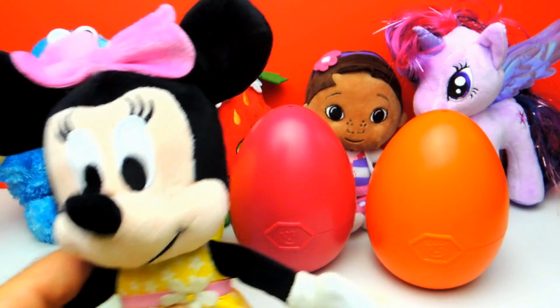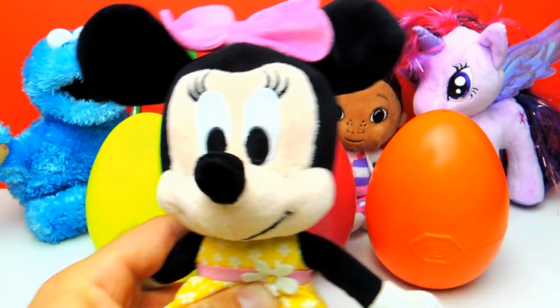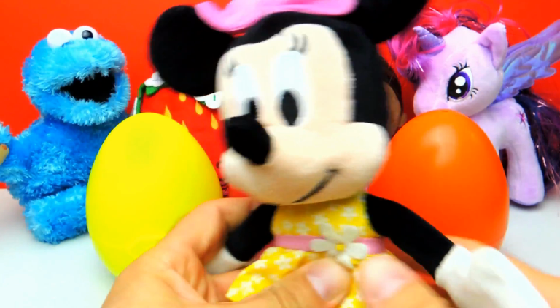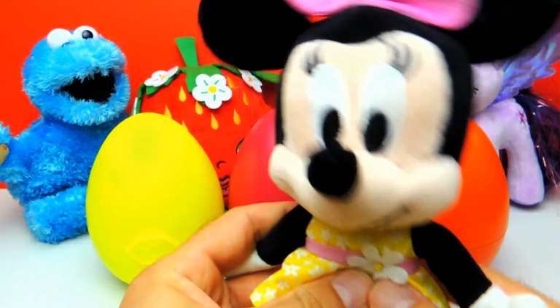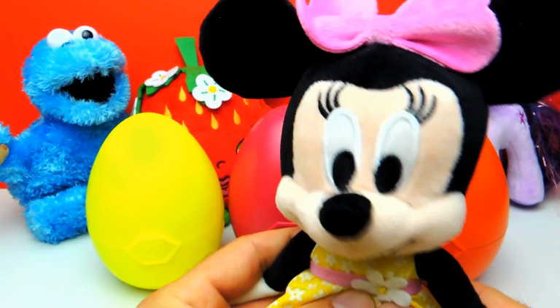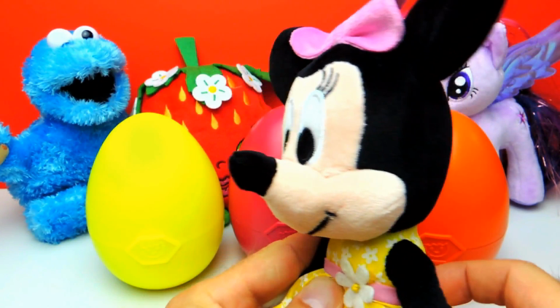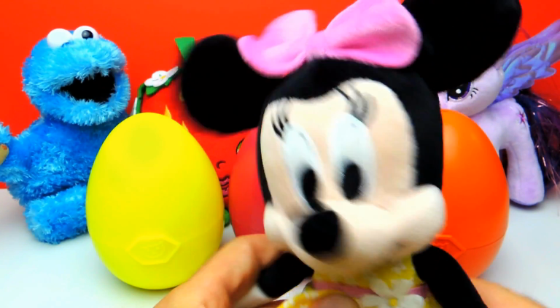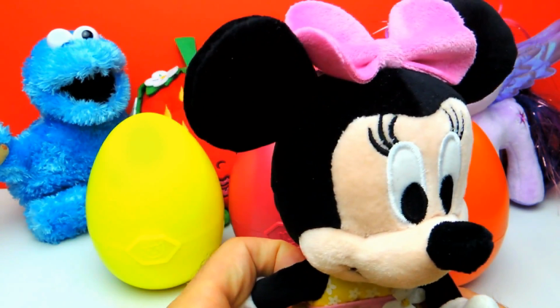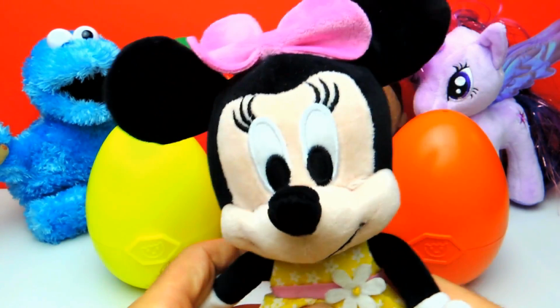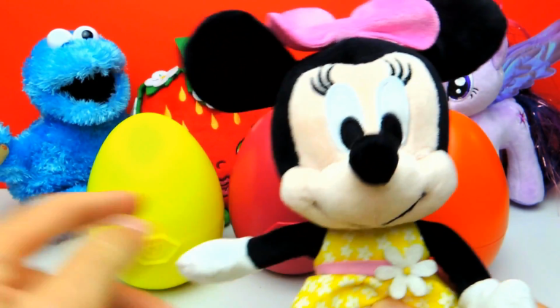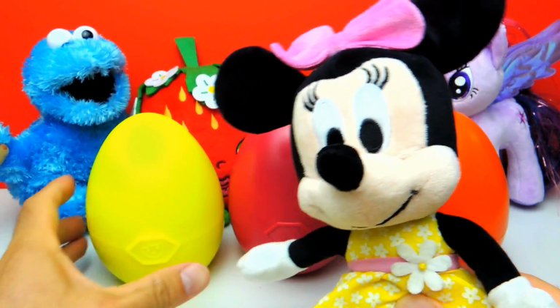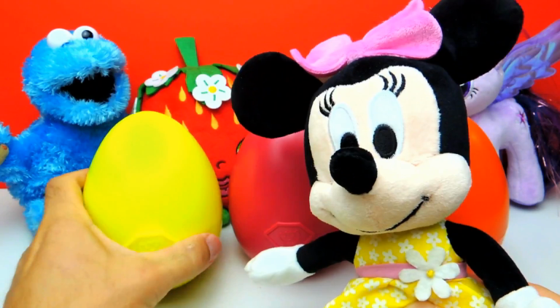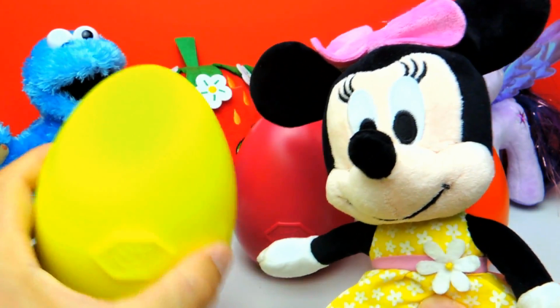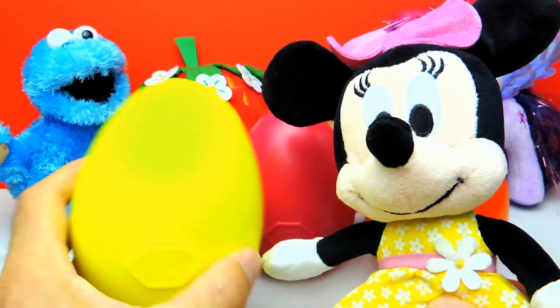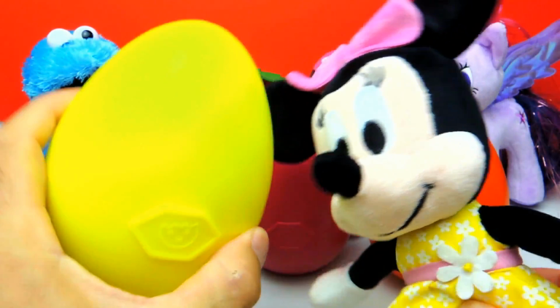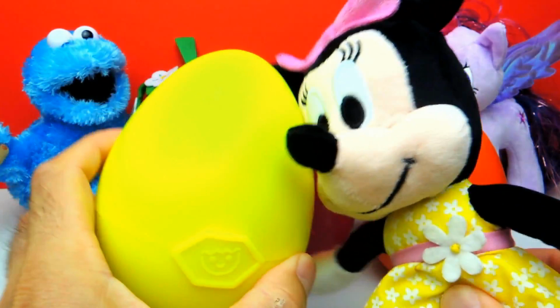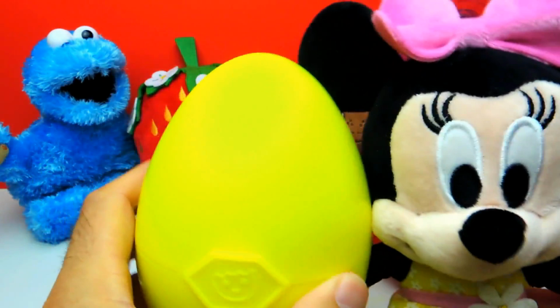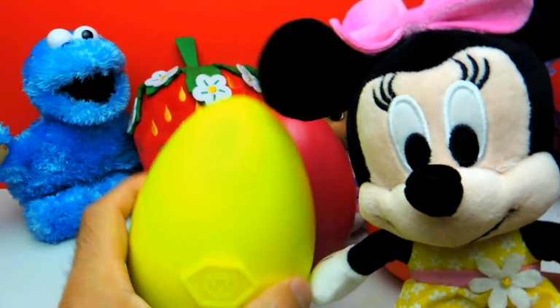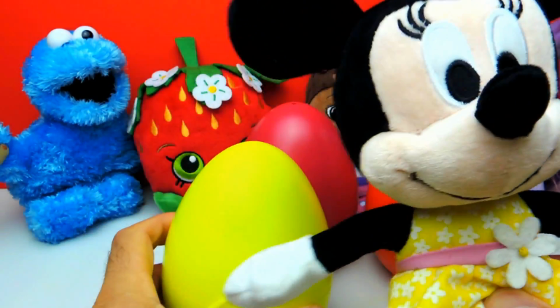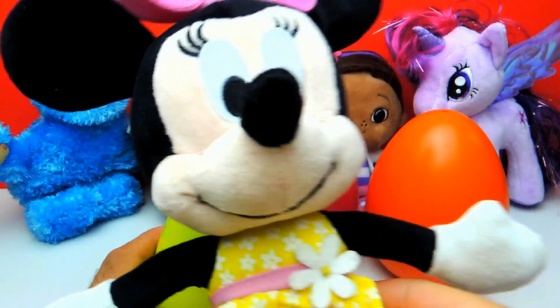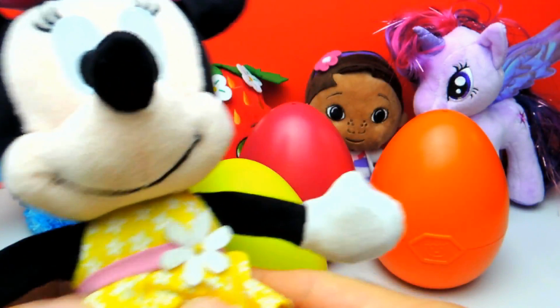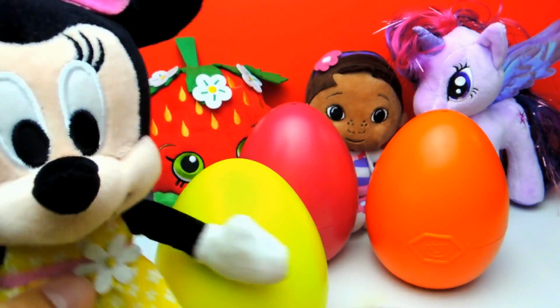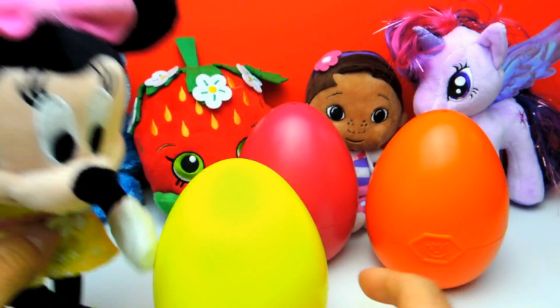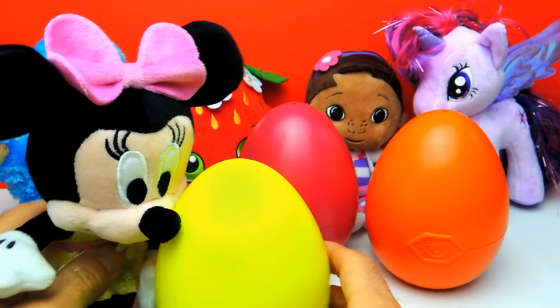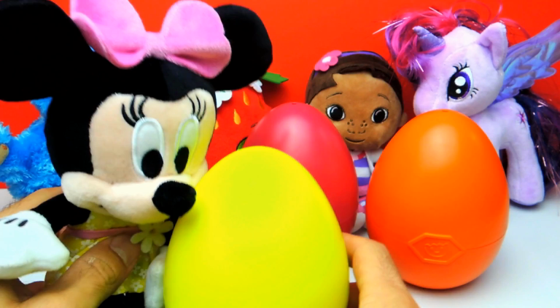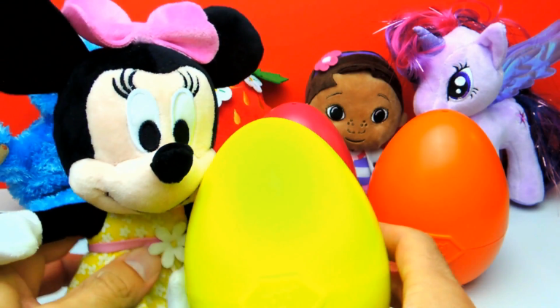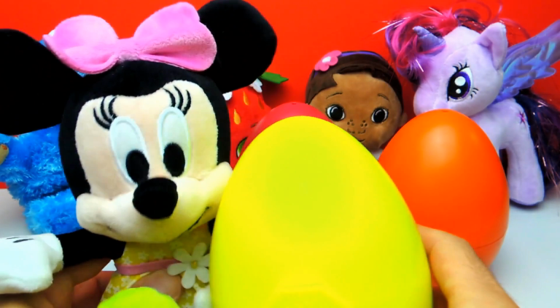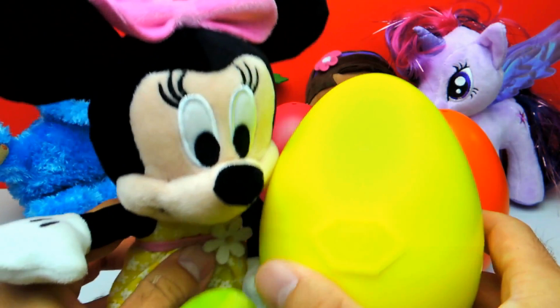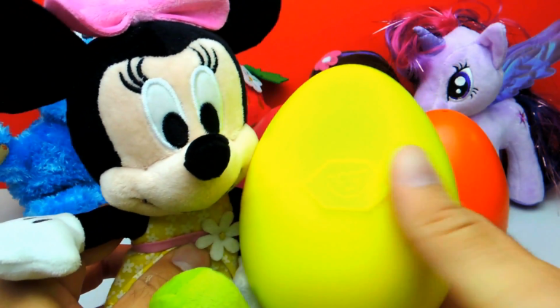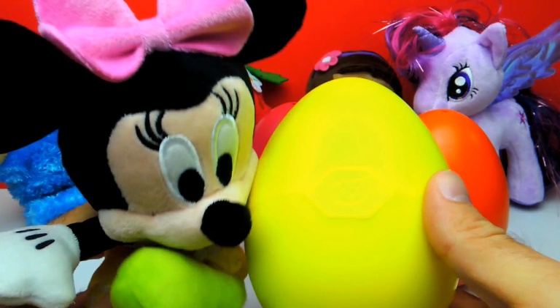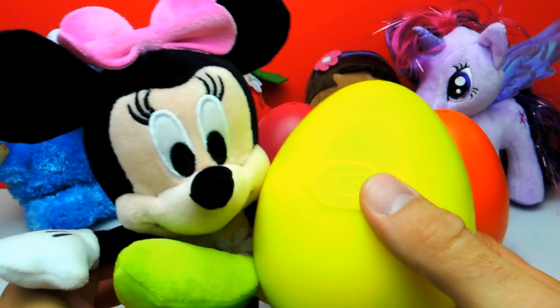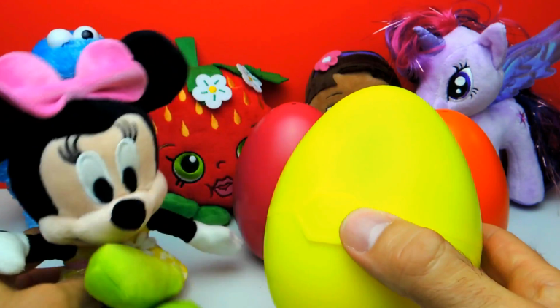Hey everyone, Fleezy Duck here and today we have a little bit of help from Minnie Mouse and we have three super cool surprise eggs. We have a yellow one, a pink one and an orange one. And I really wonder what's inside, so let's have a look.